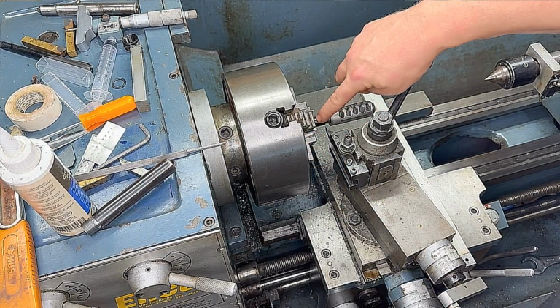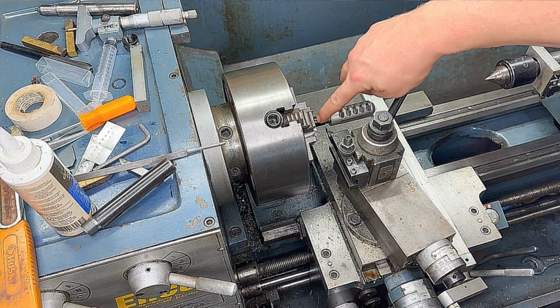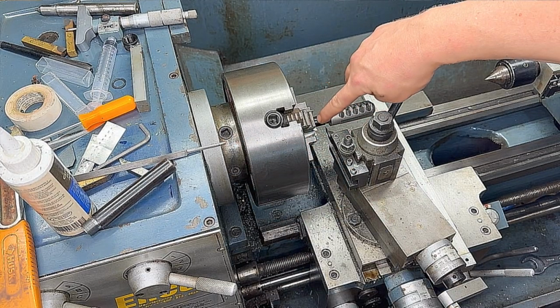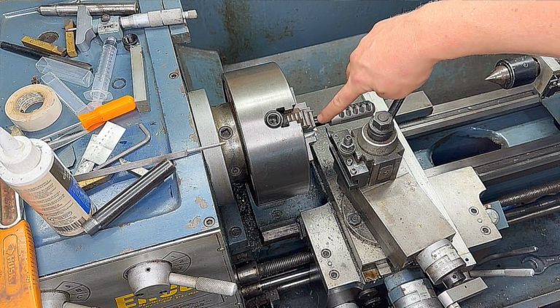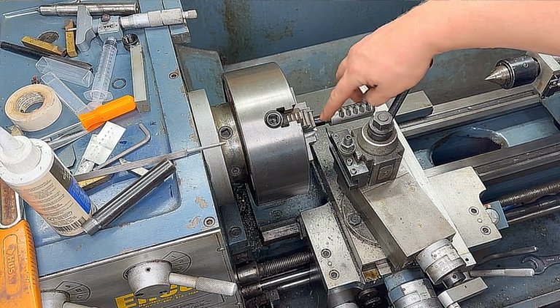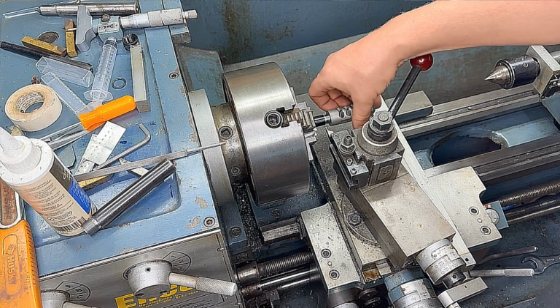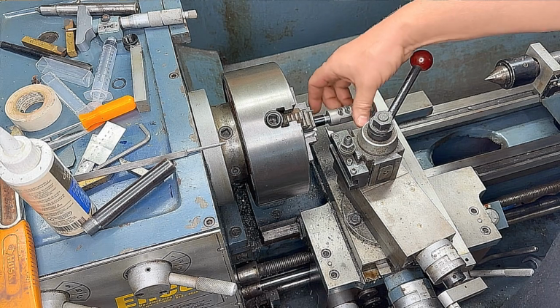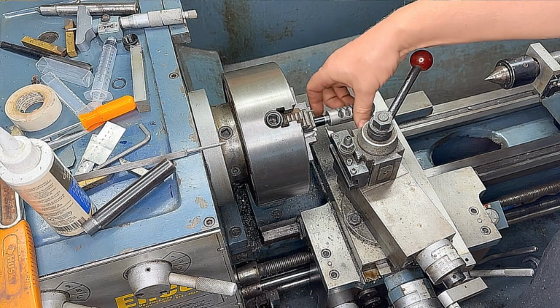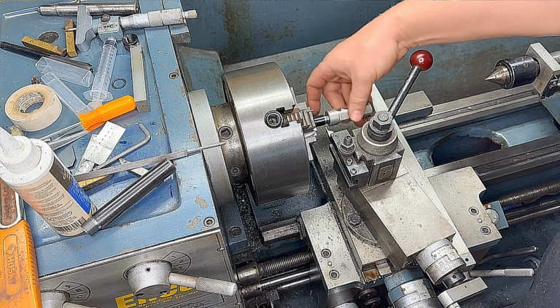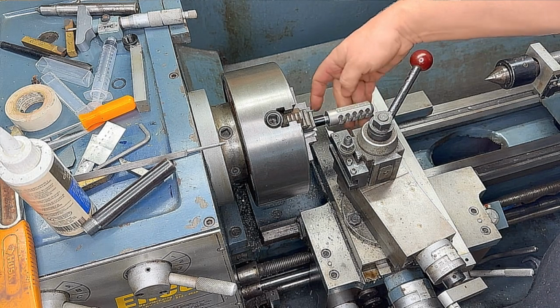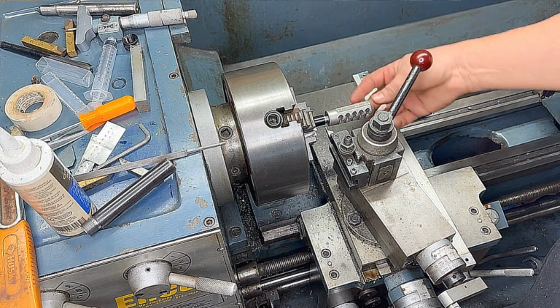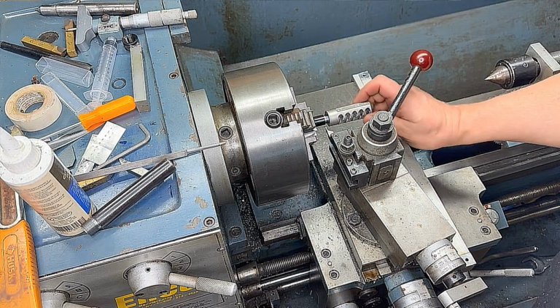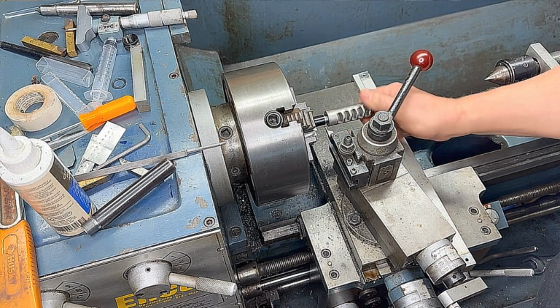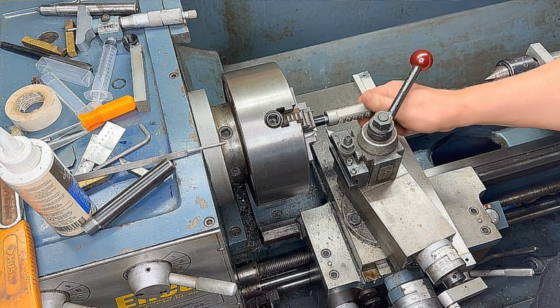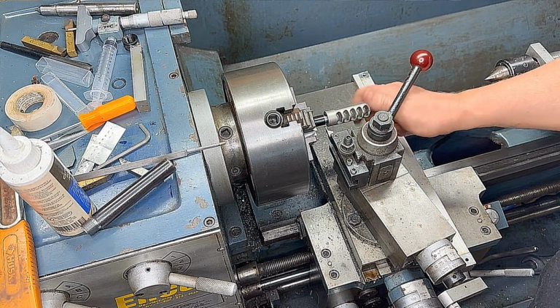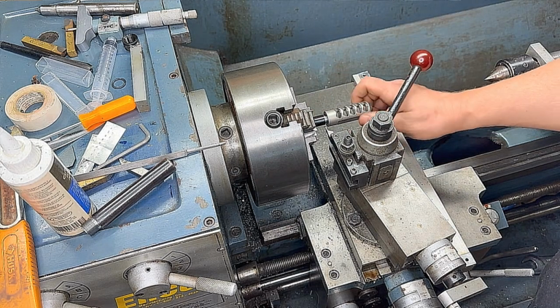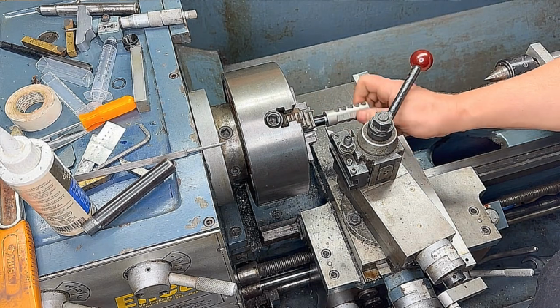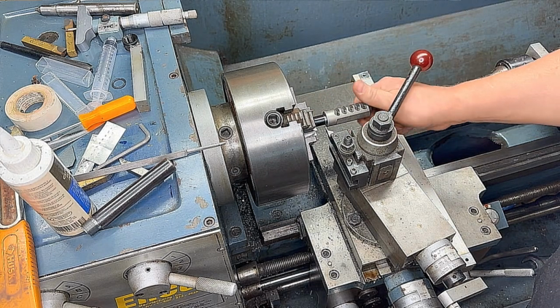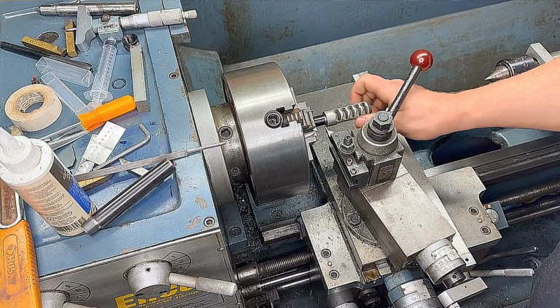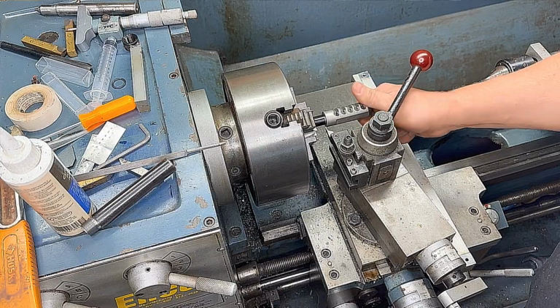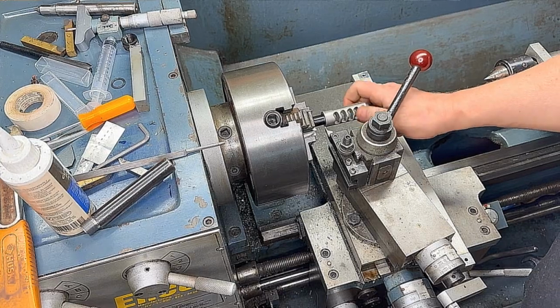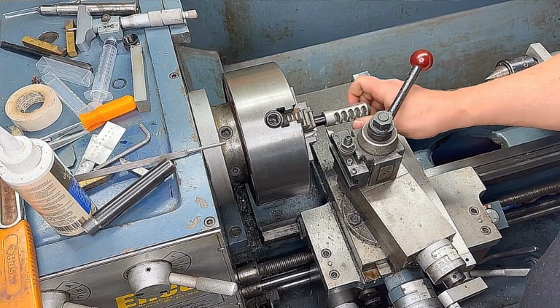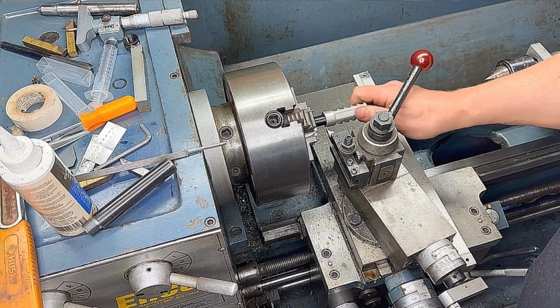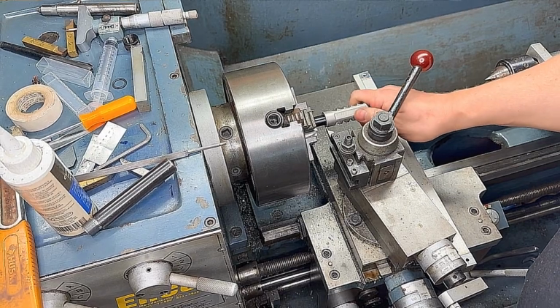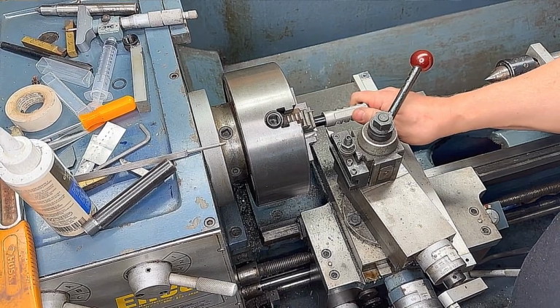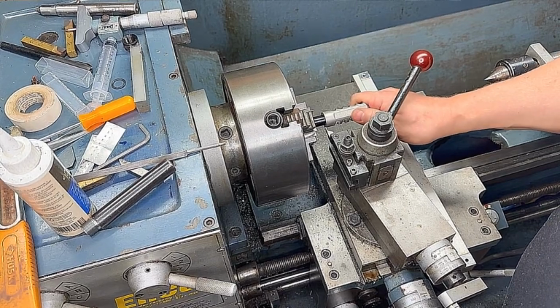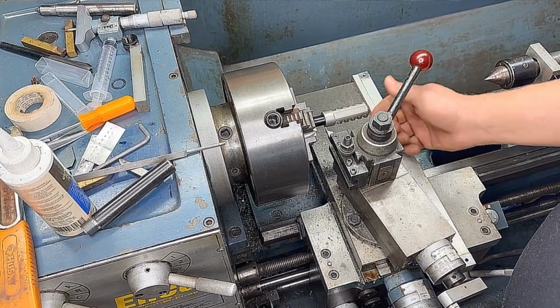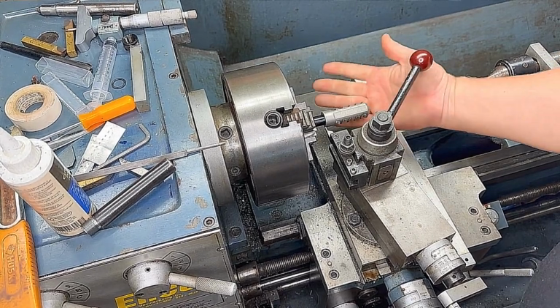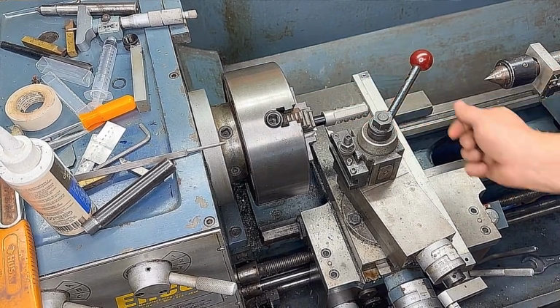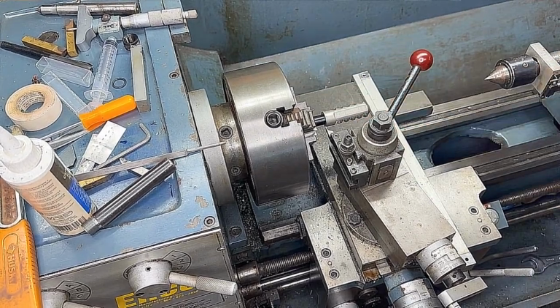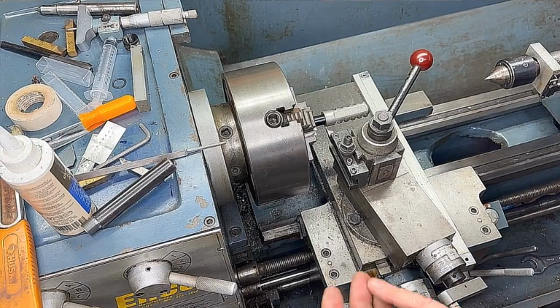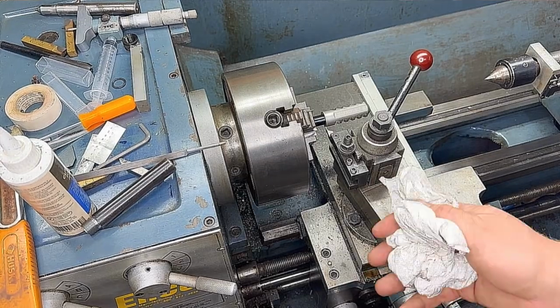You can see the screws from the front sight that we'll use to make sure we're indicated in the correct location and everything lines up satisfactorily.